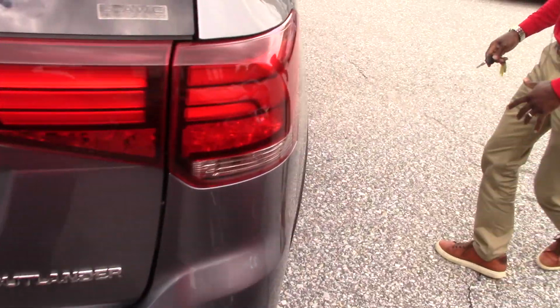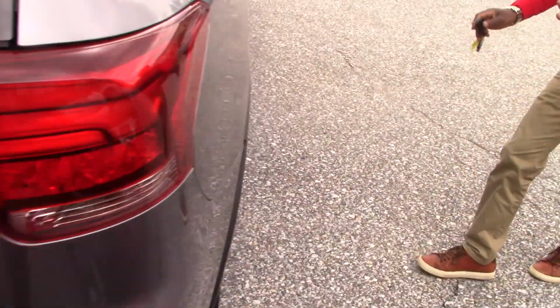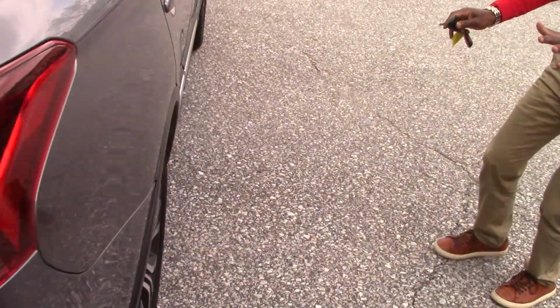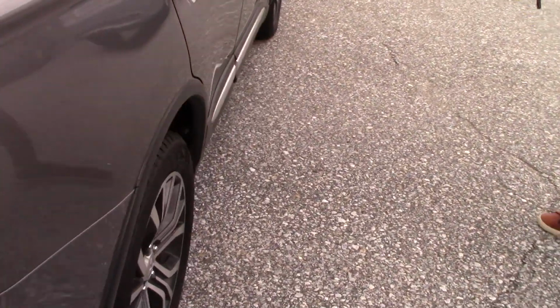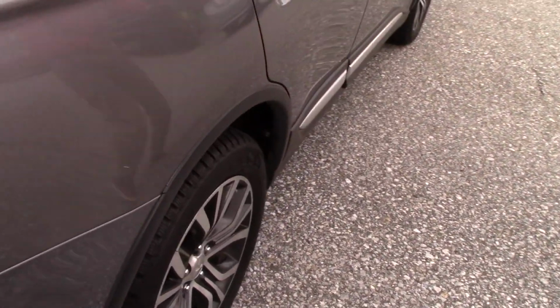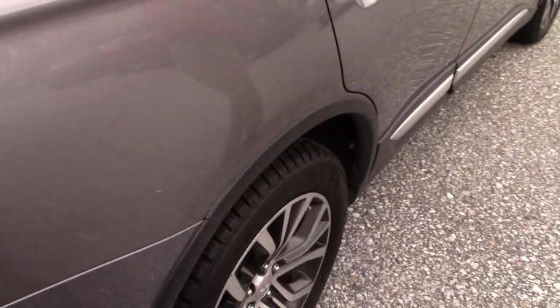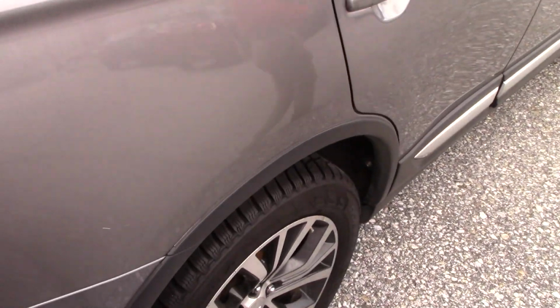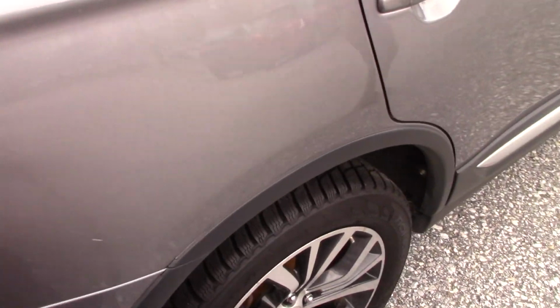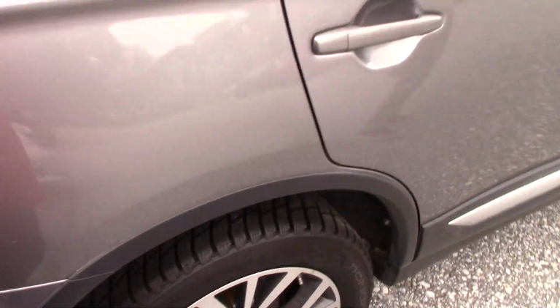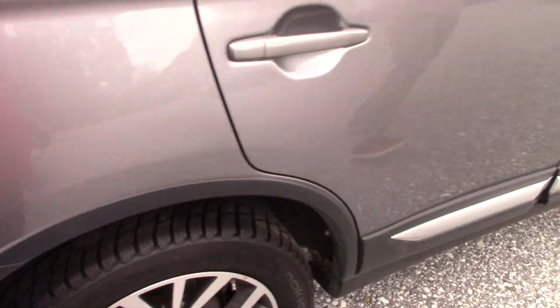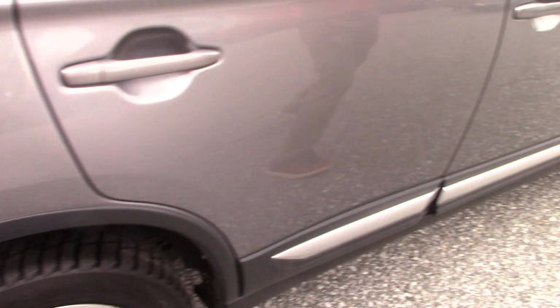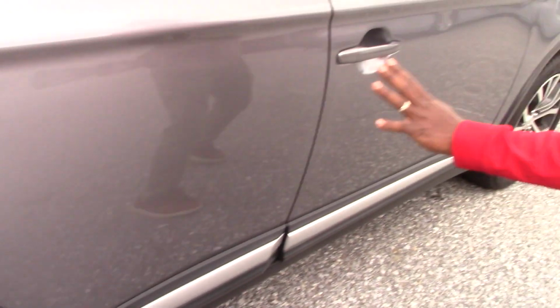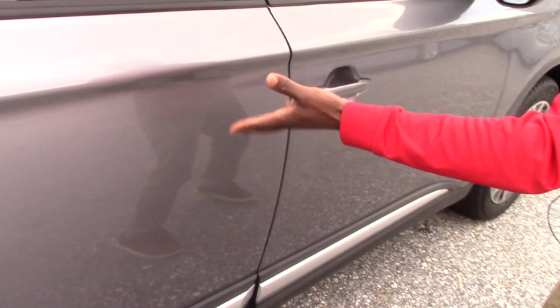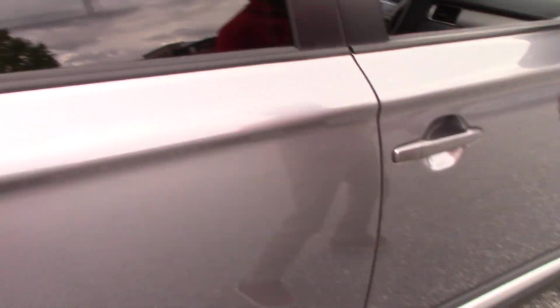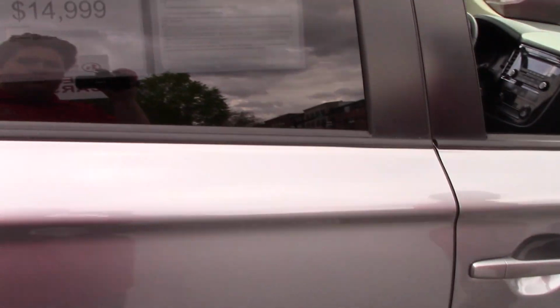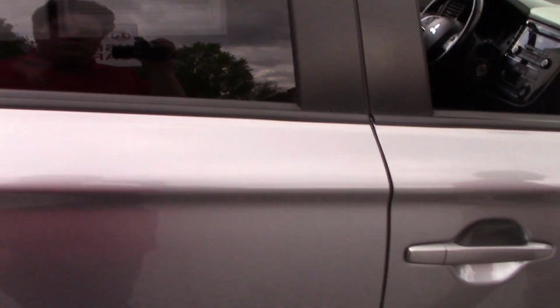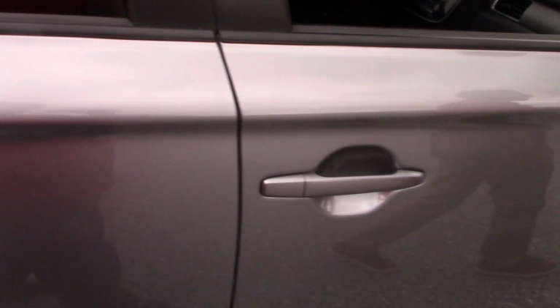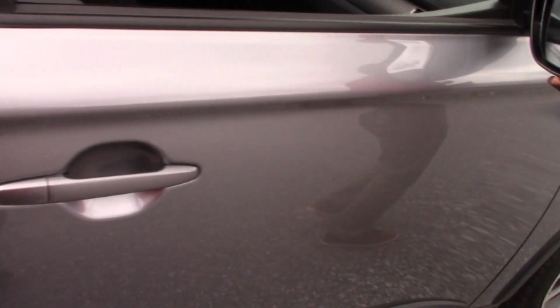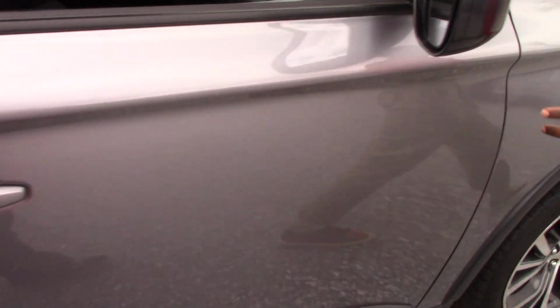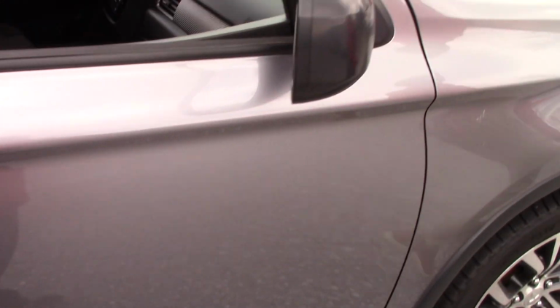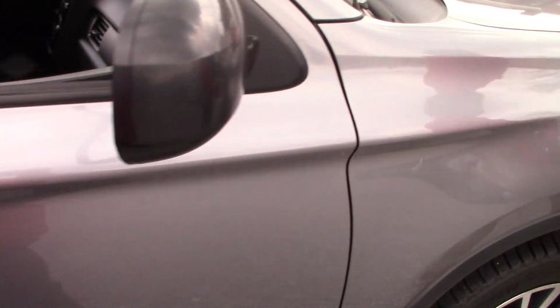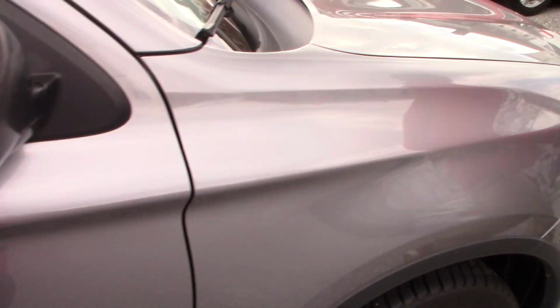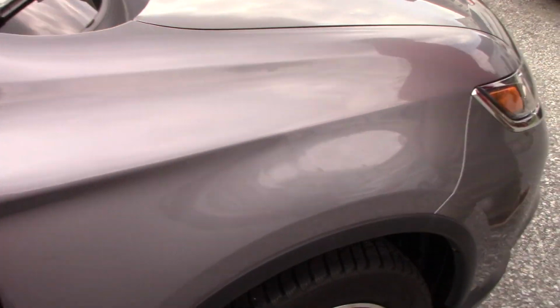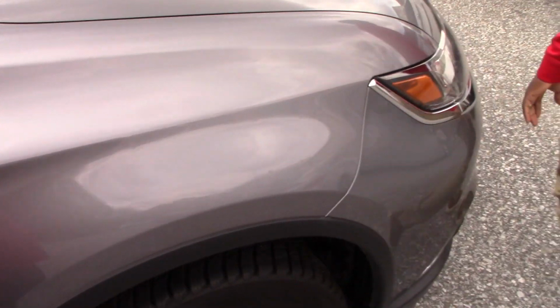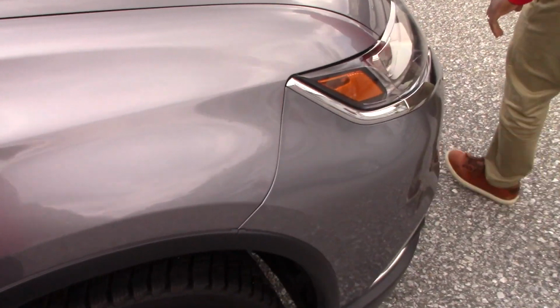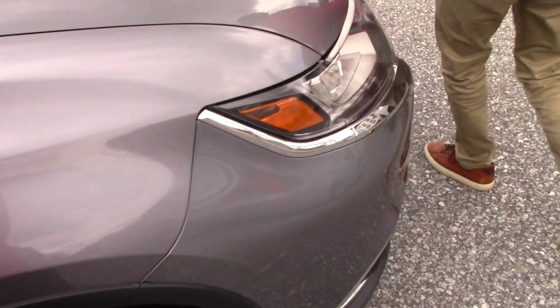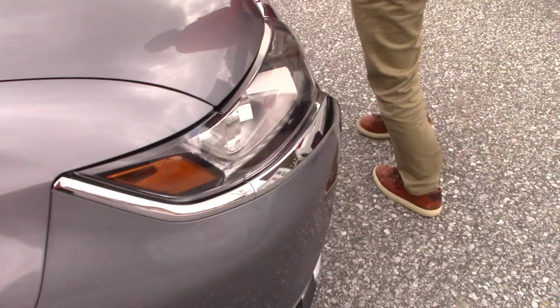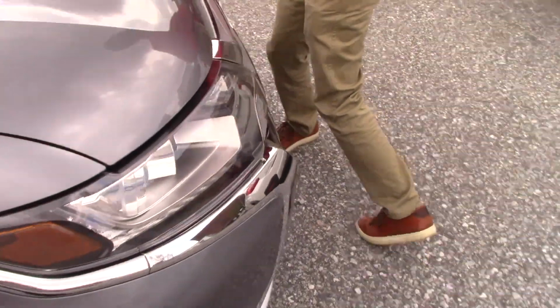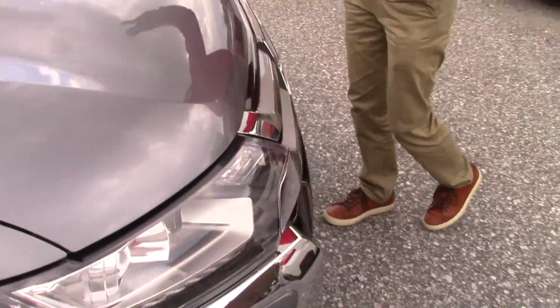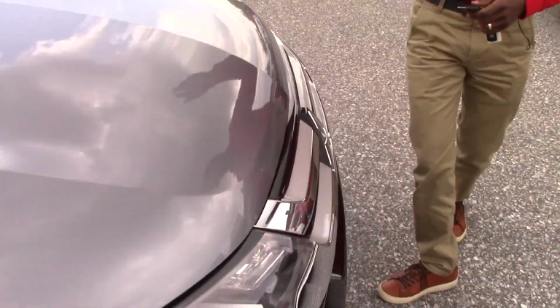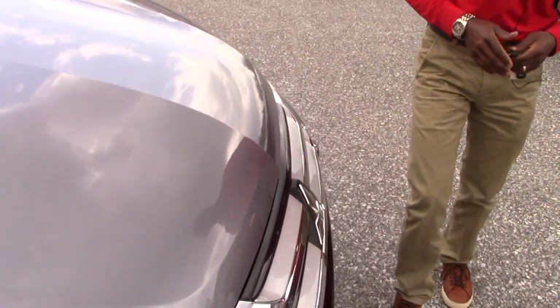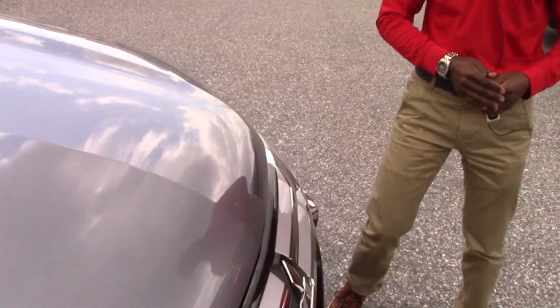The paint on this vehicle is still like brand new, and it has low mileage. All around it is nice and clean.